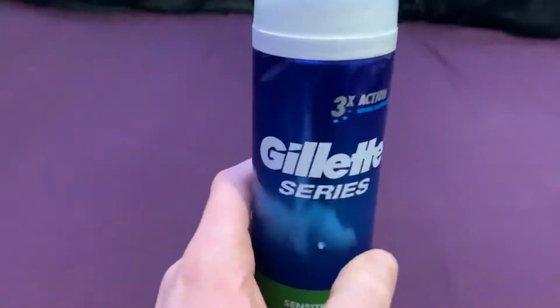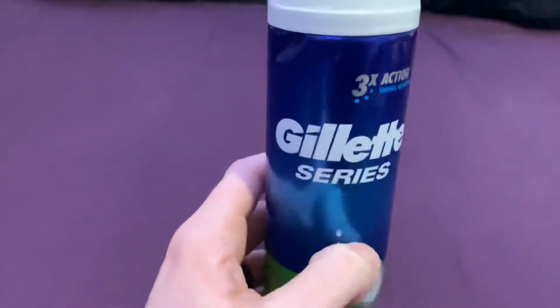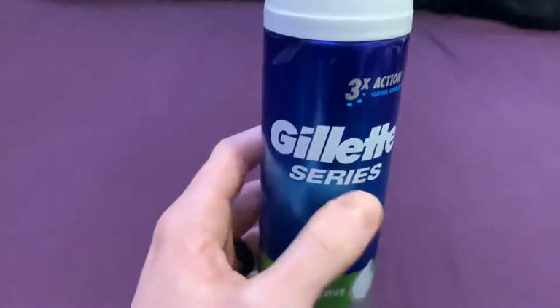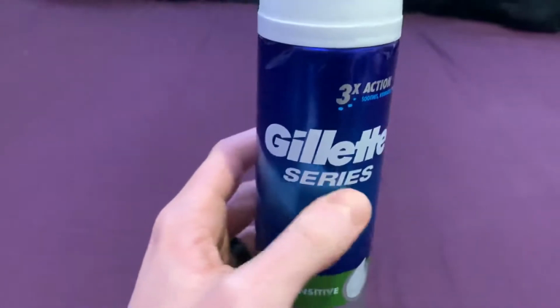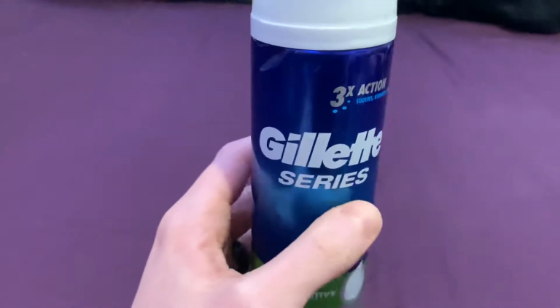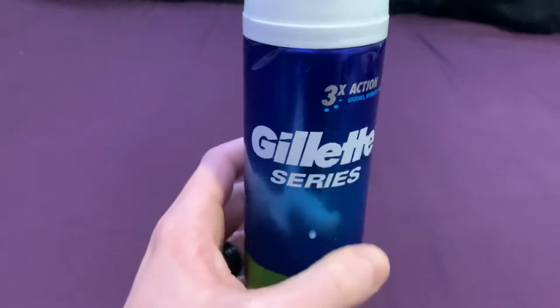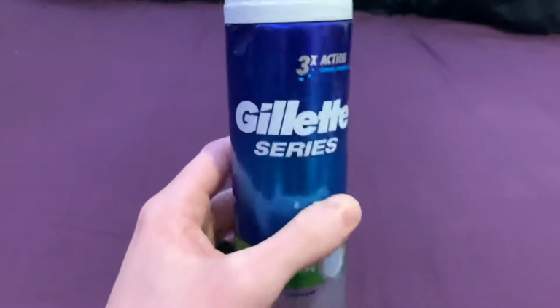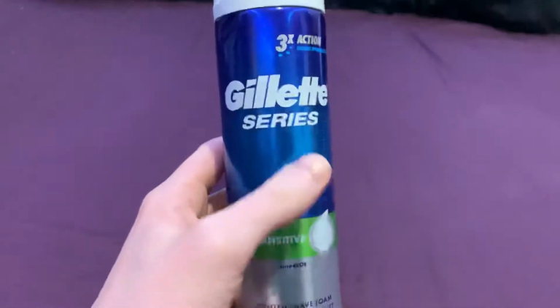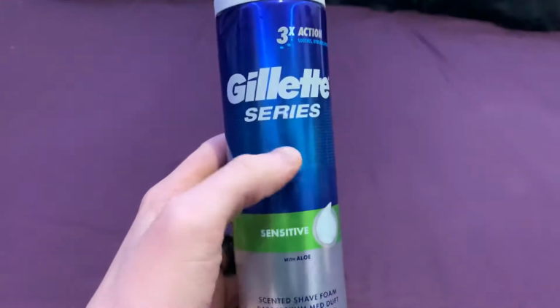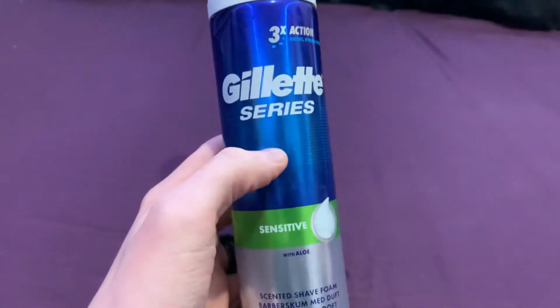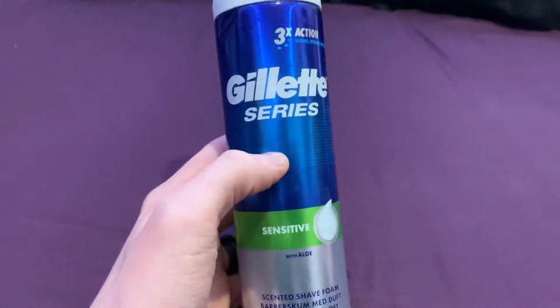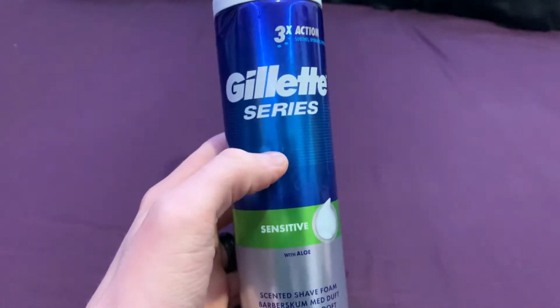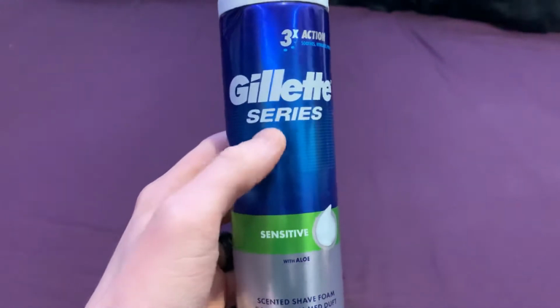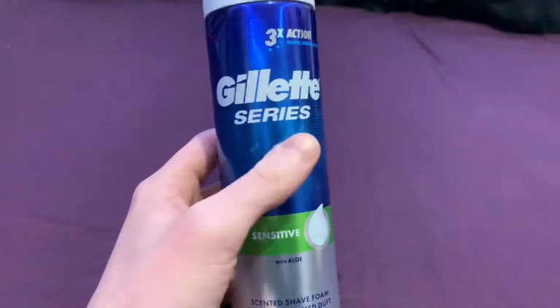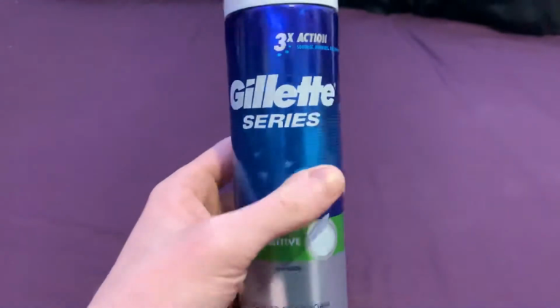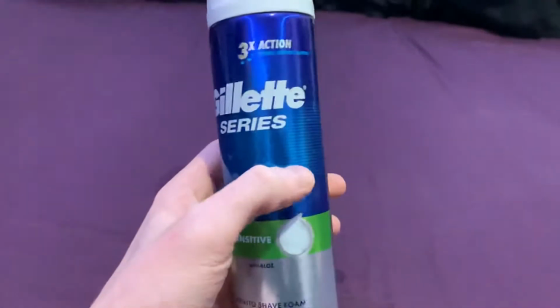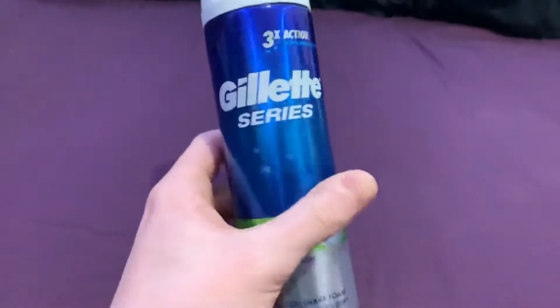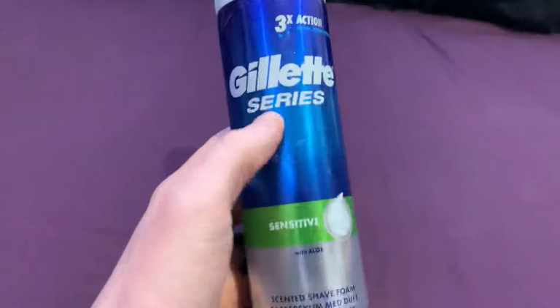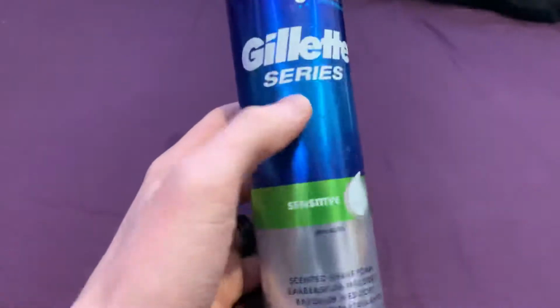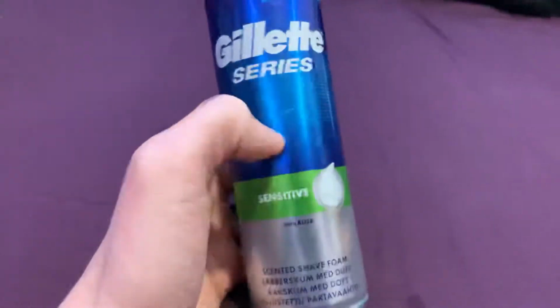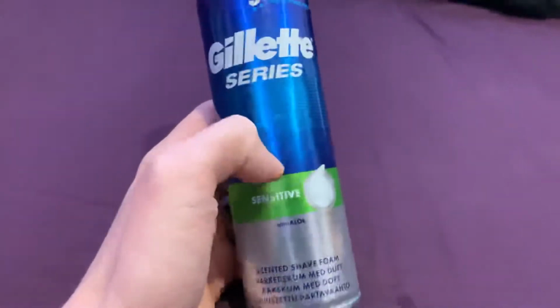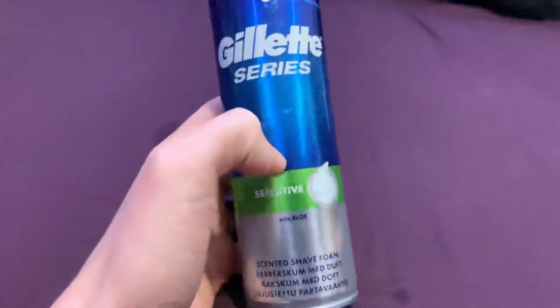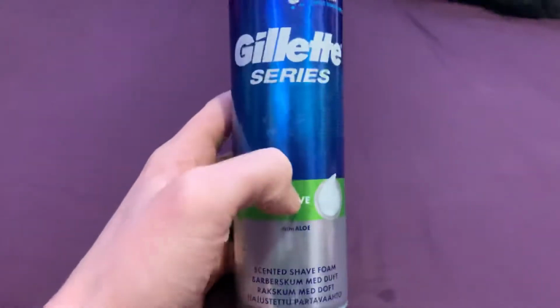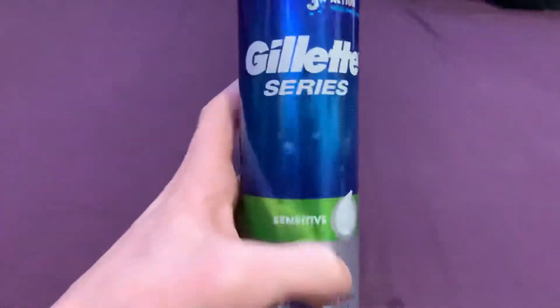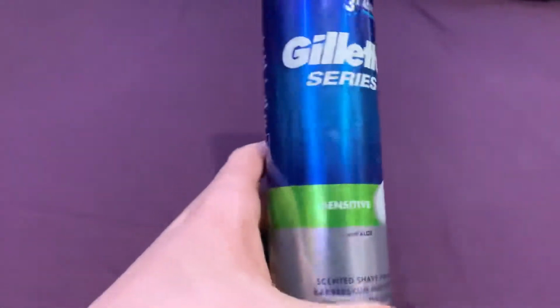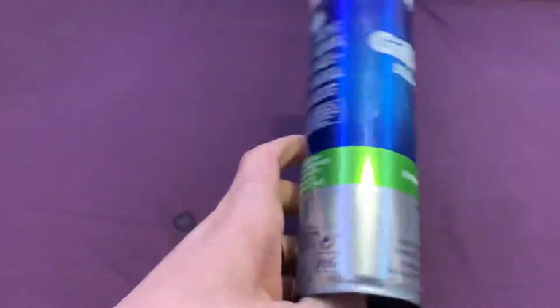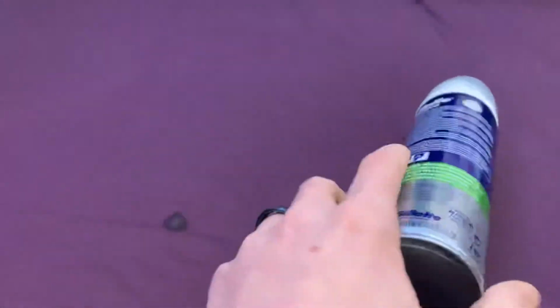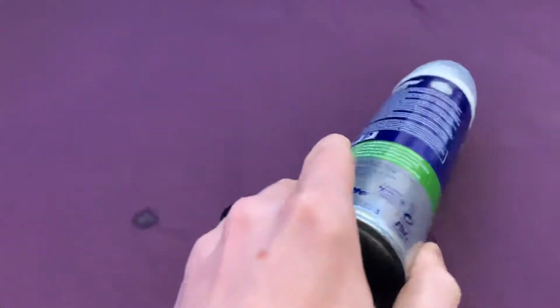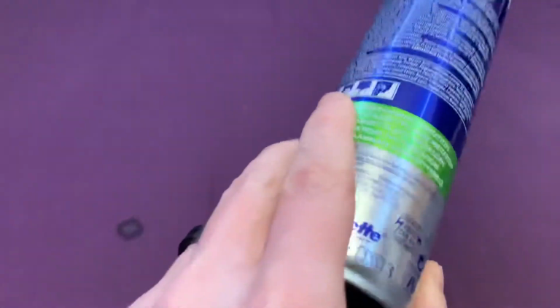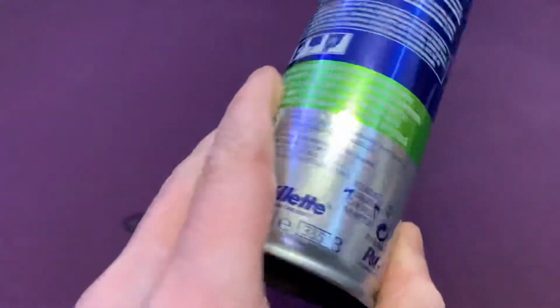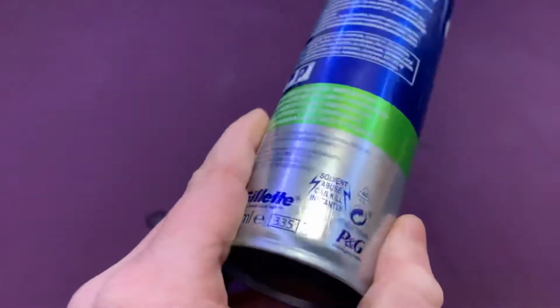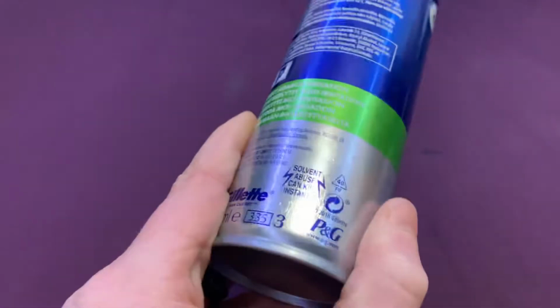So yeah, this is the Gillette Steel Series one — or just Gillette Series. It's made of steel probably, some sort of metal.